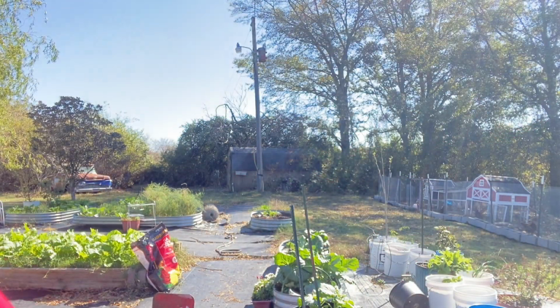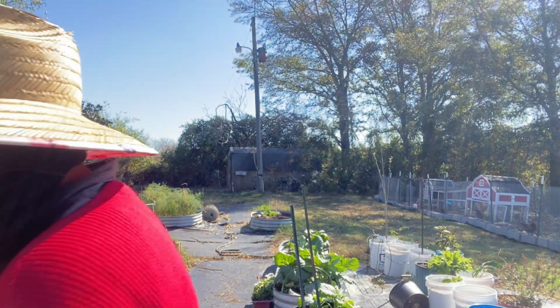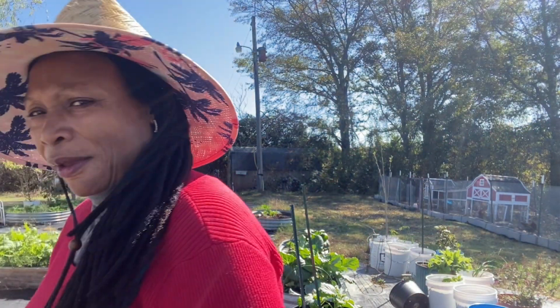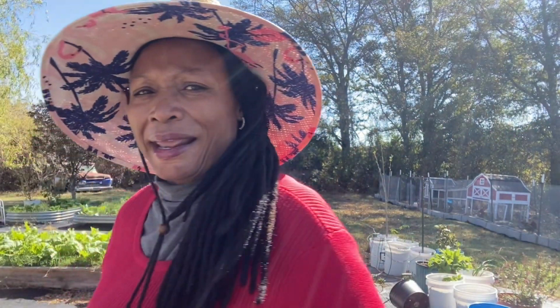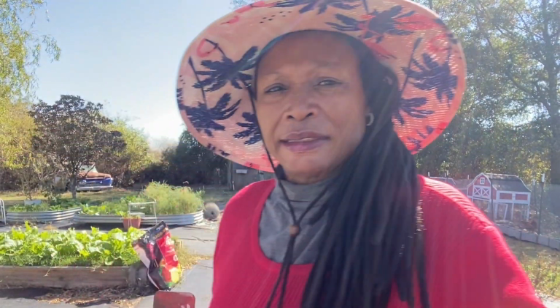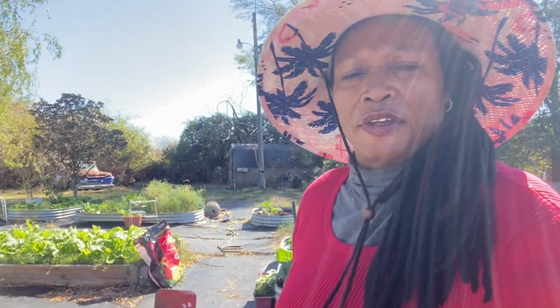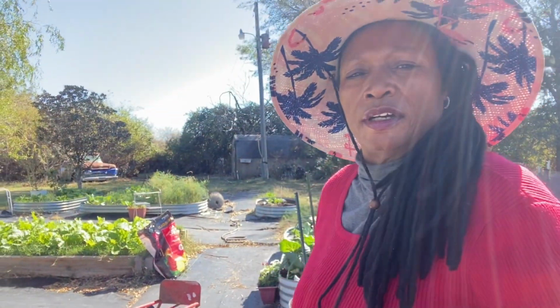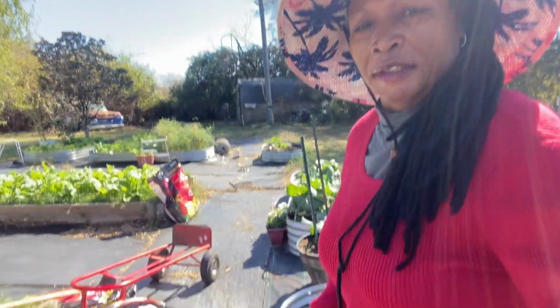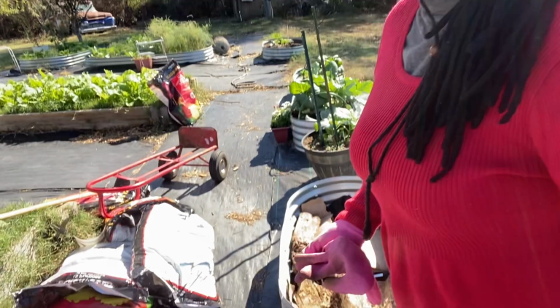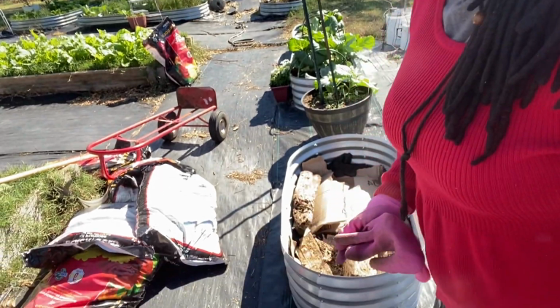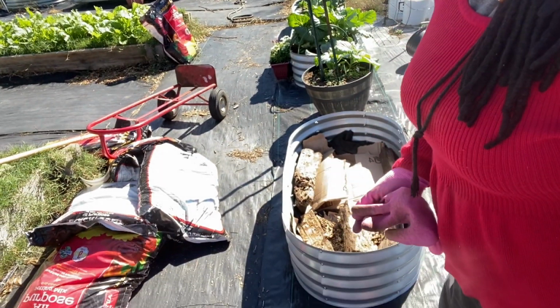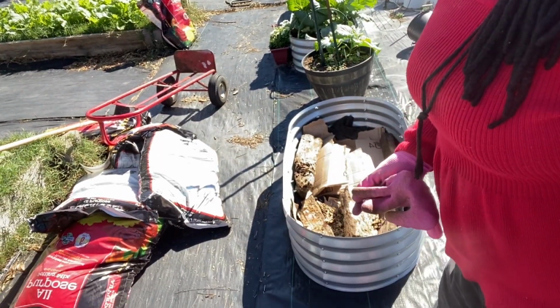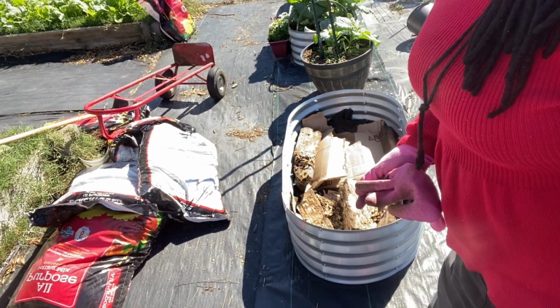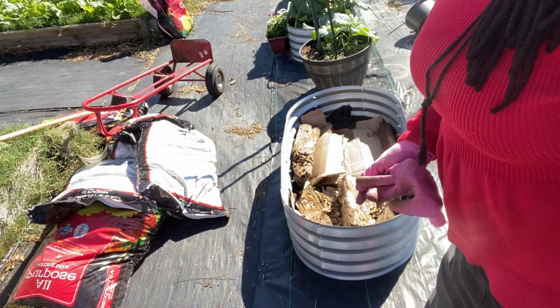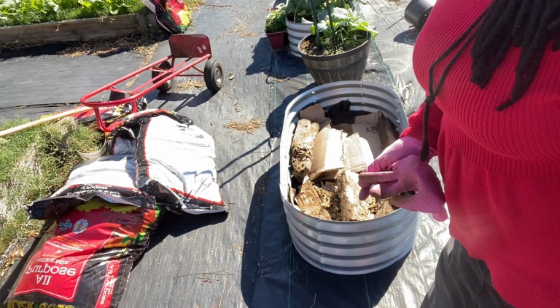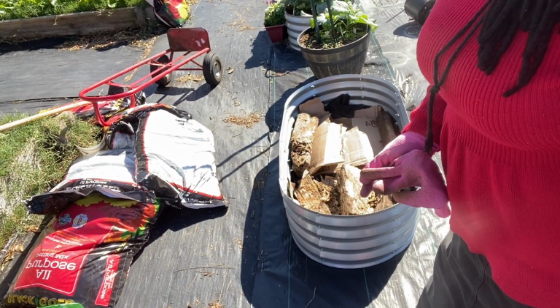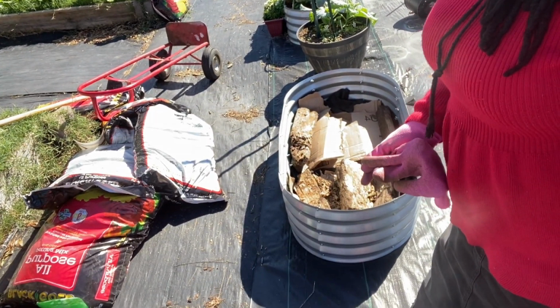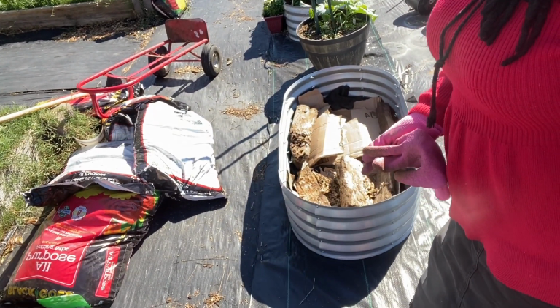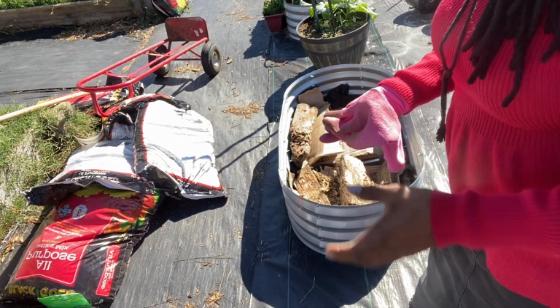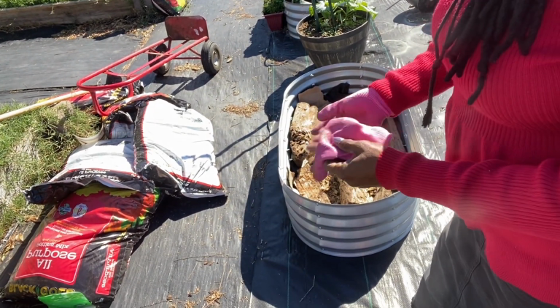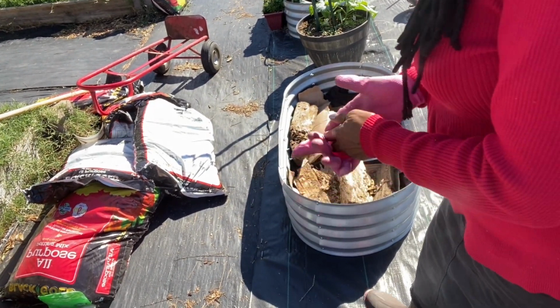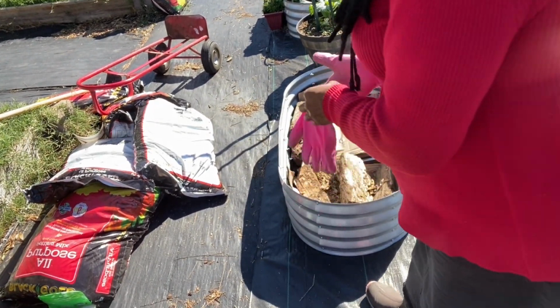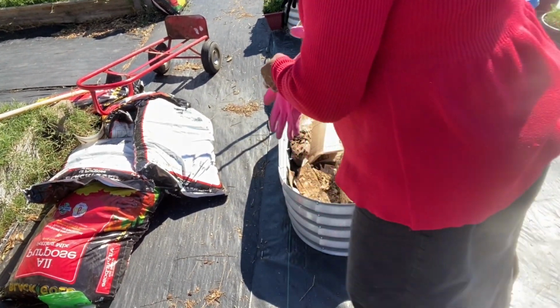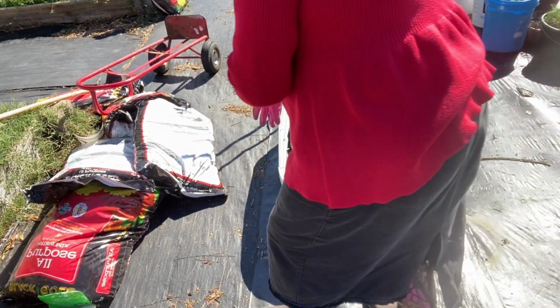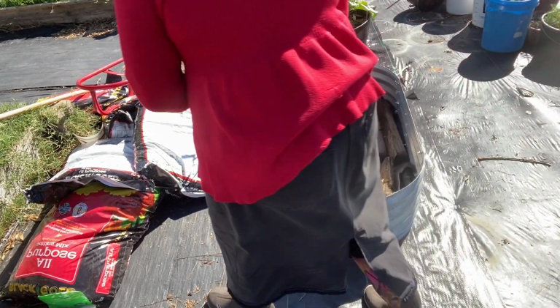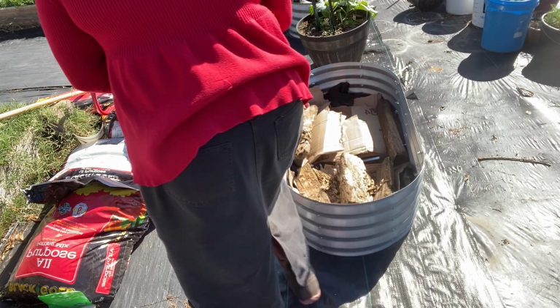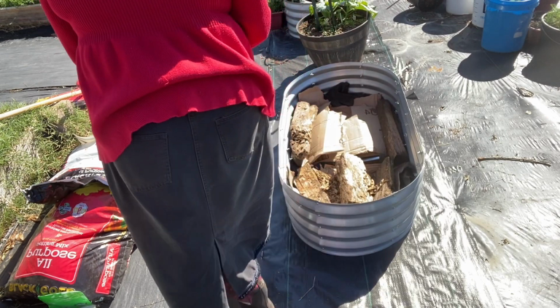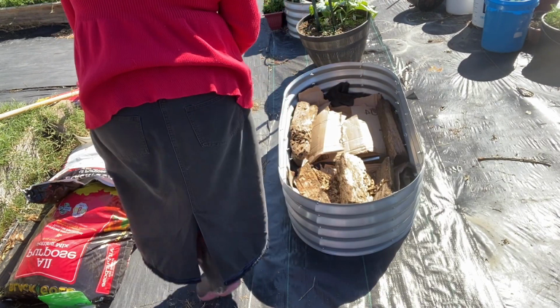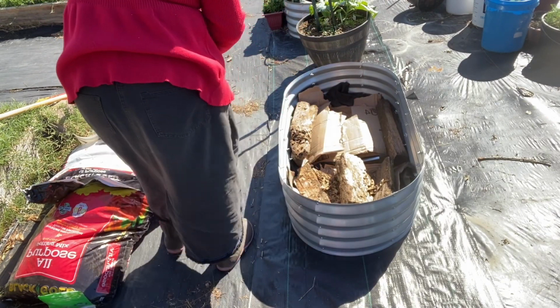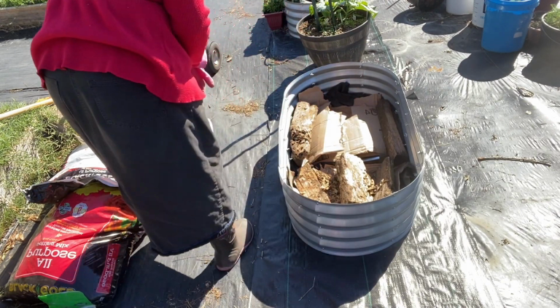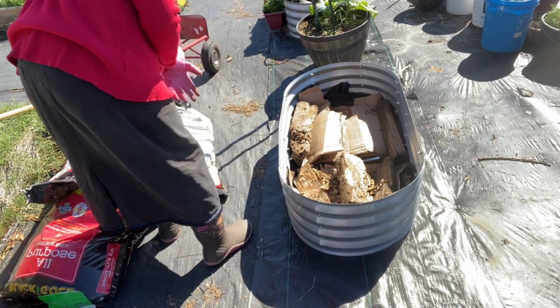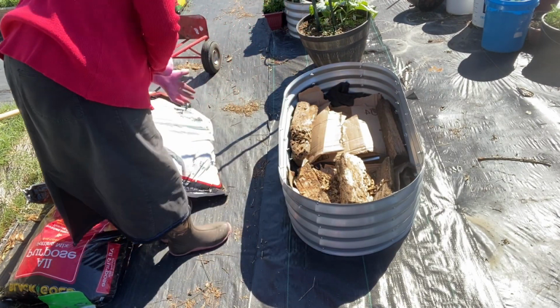I've got some potting mix over here. We're going to go ahead and fill this raised bed.